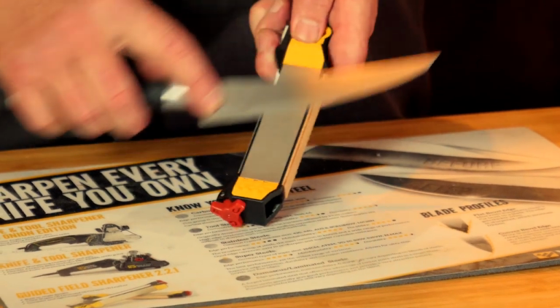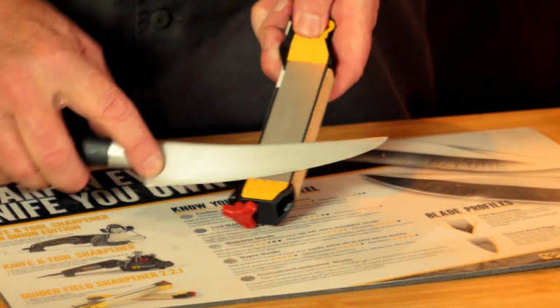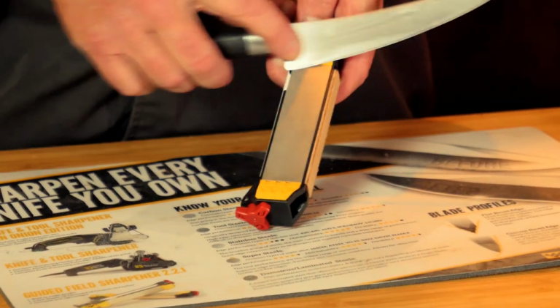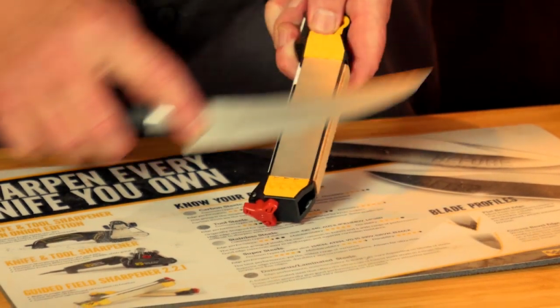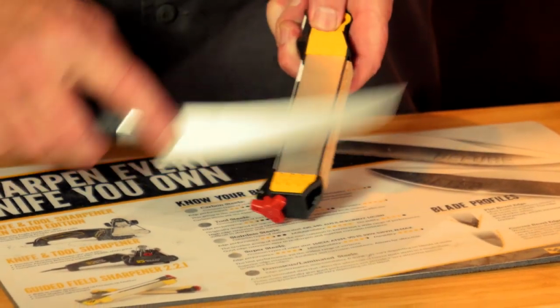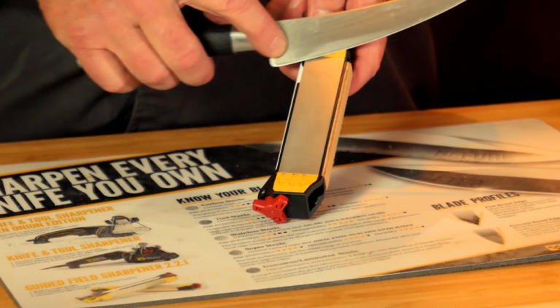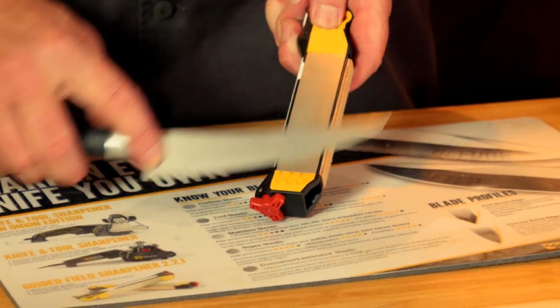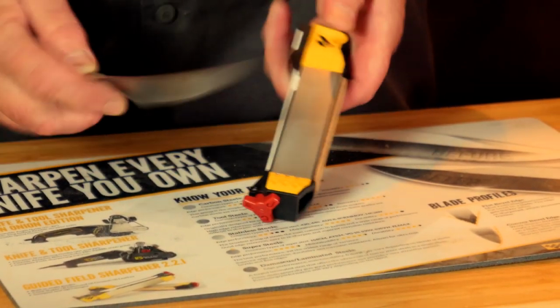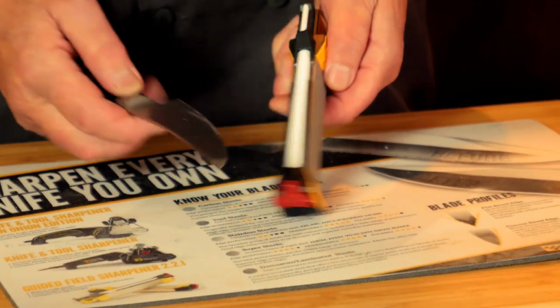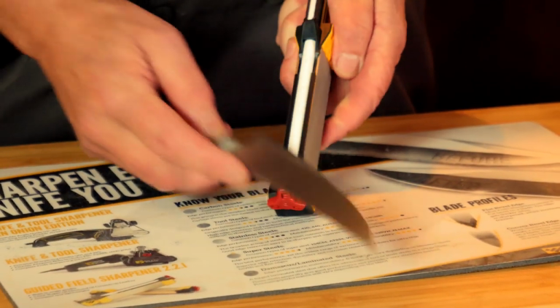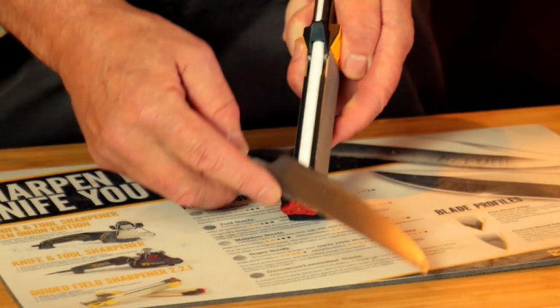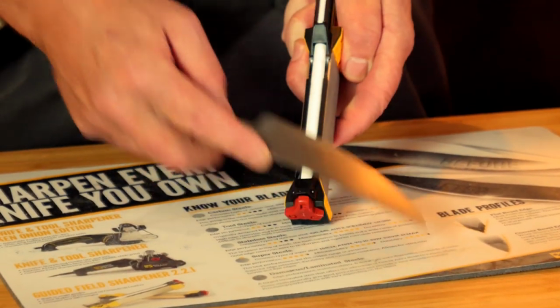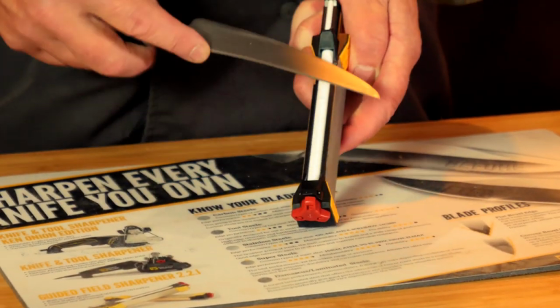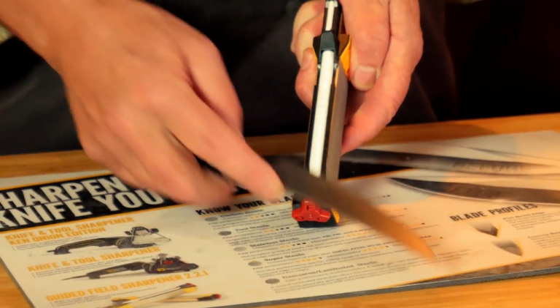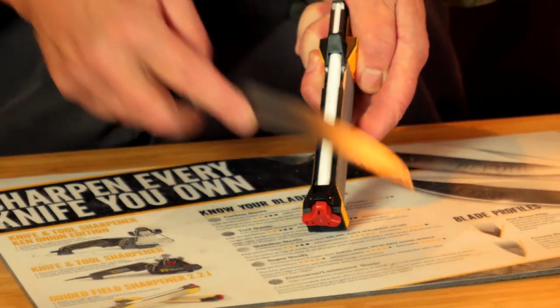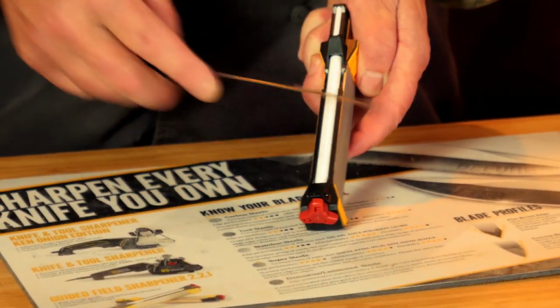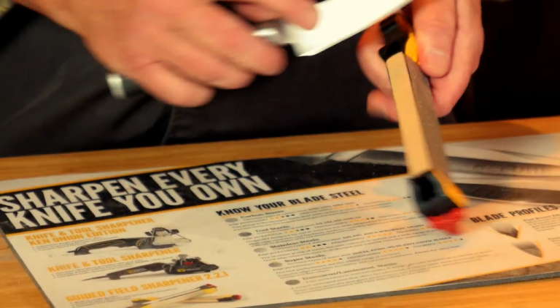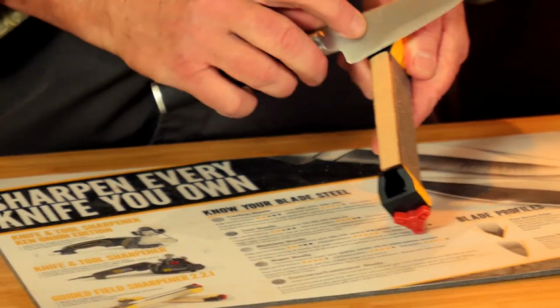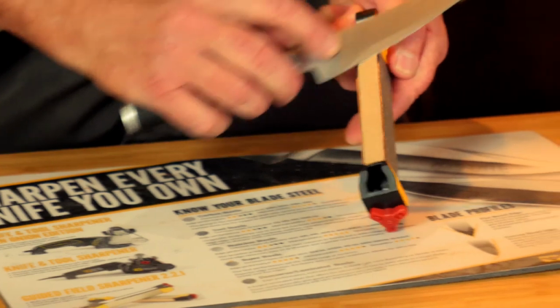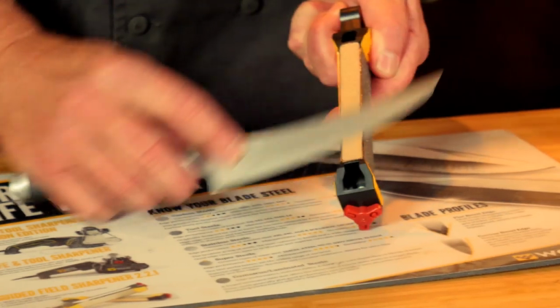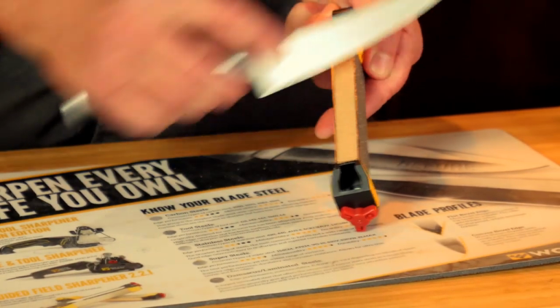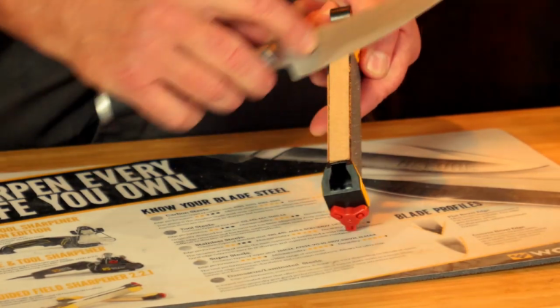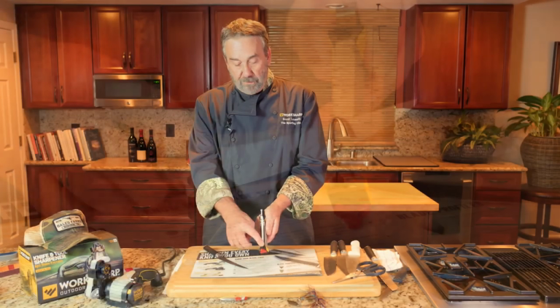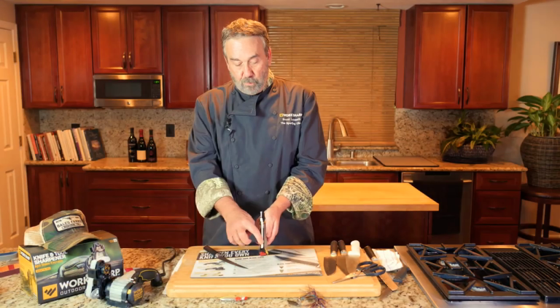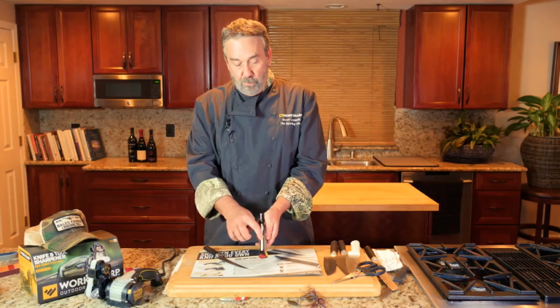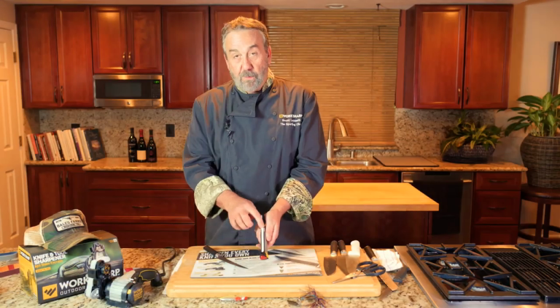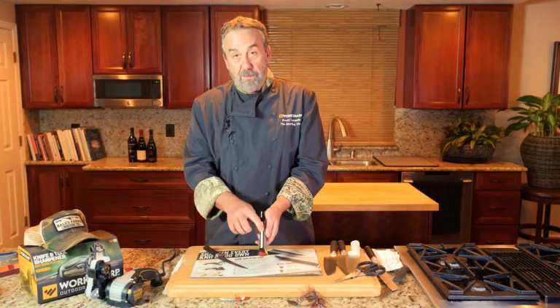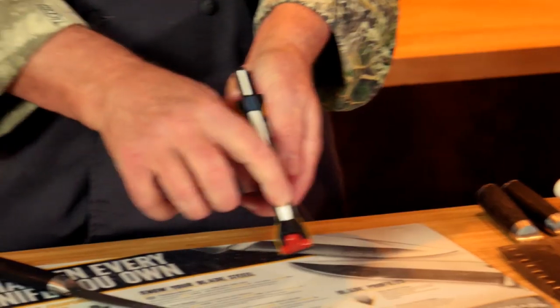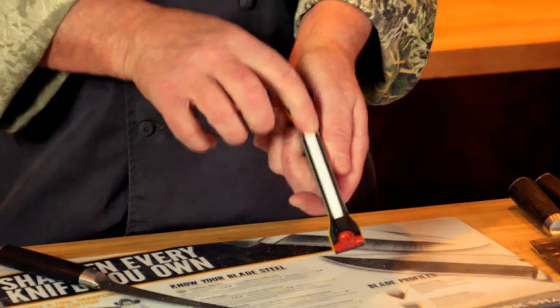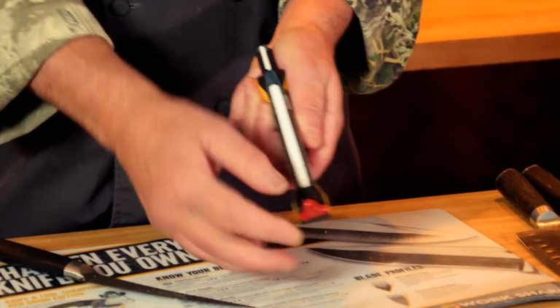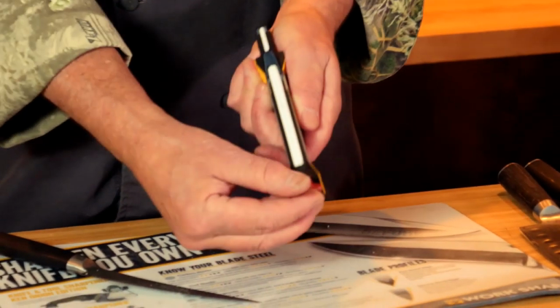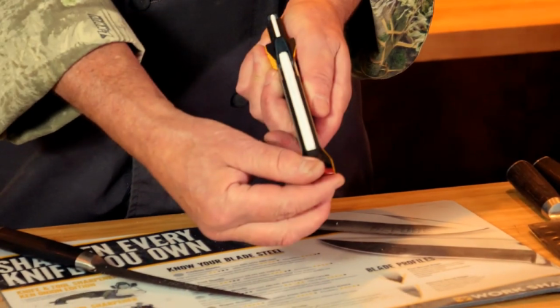There's the smooth side there. Then you hone it, then you strop. There's a little groove on this honing rod here.